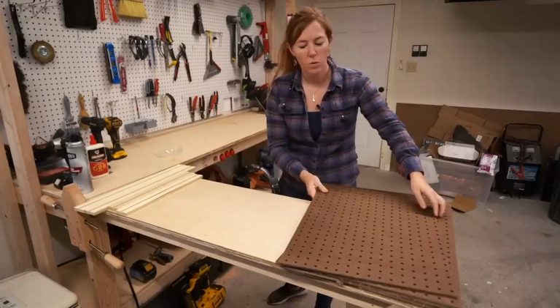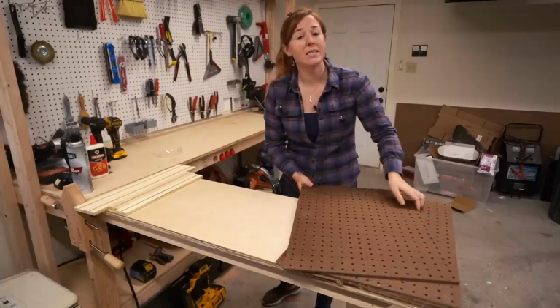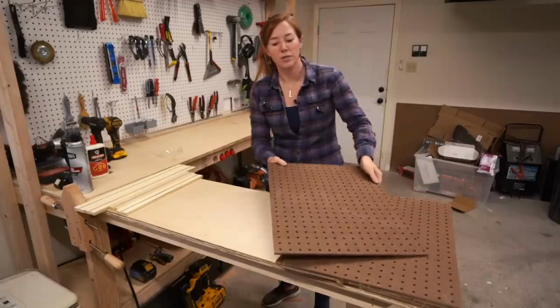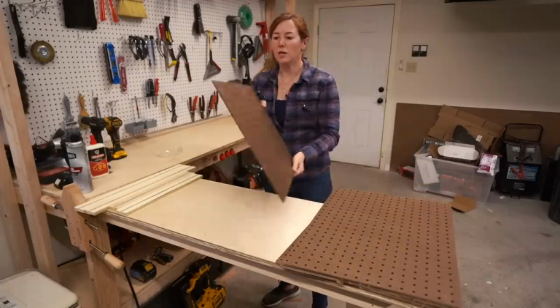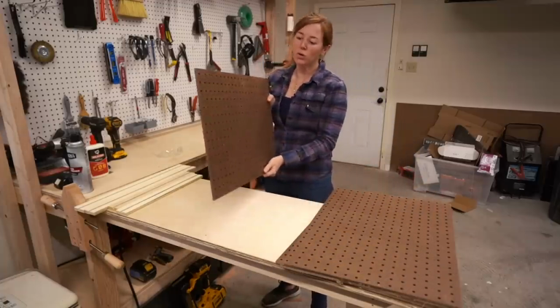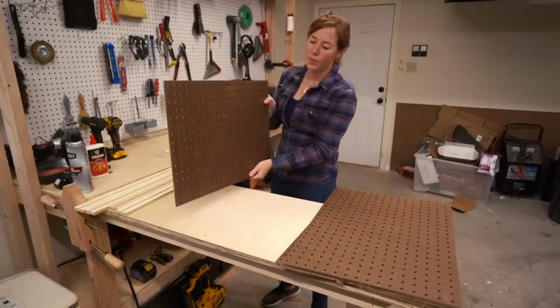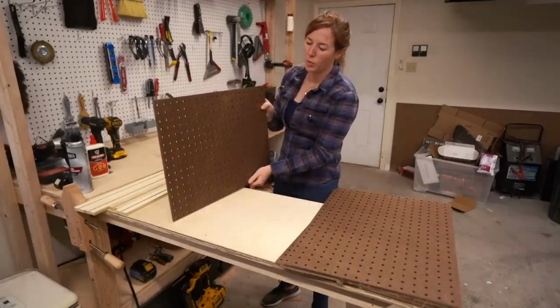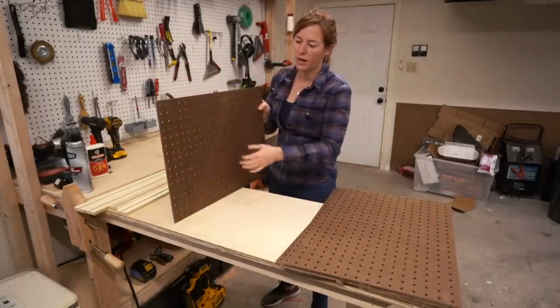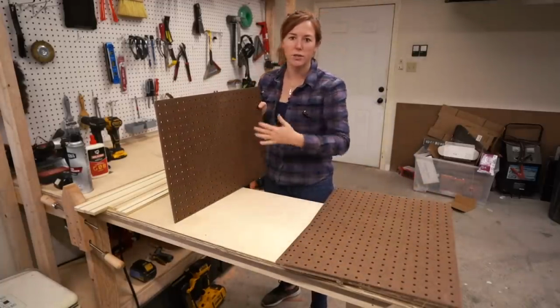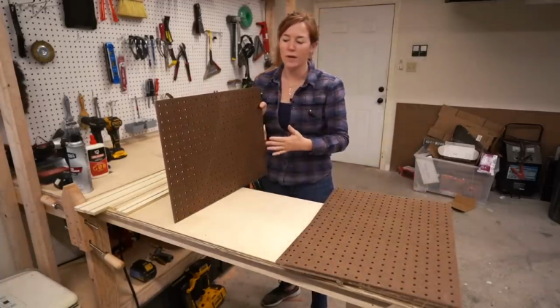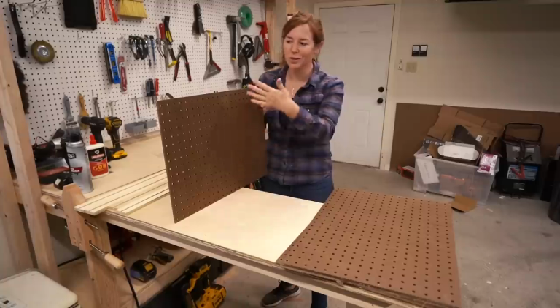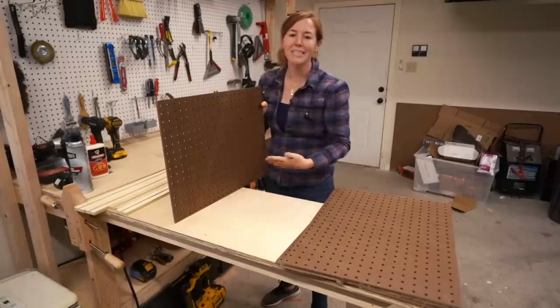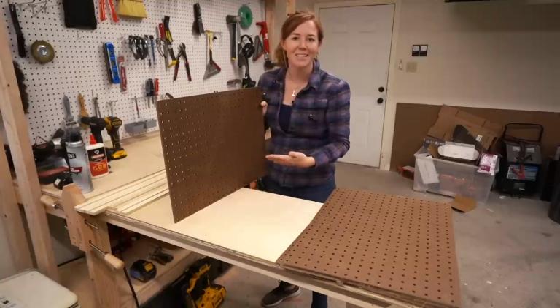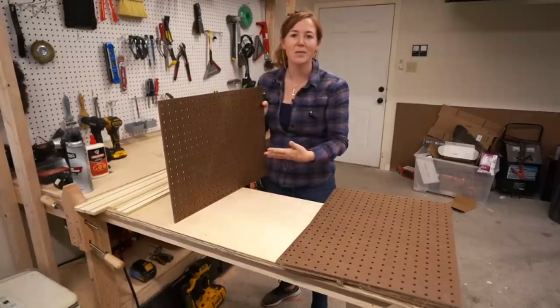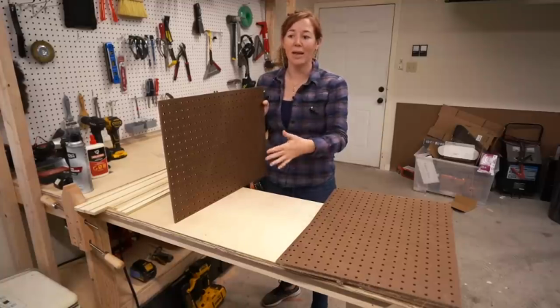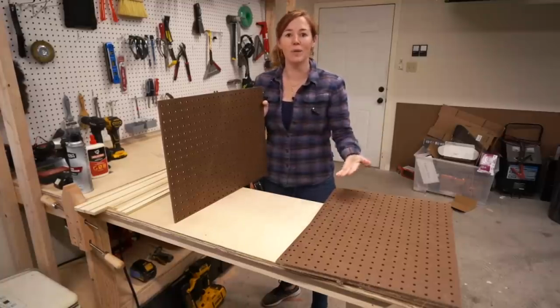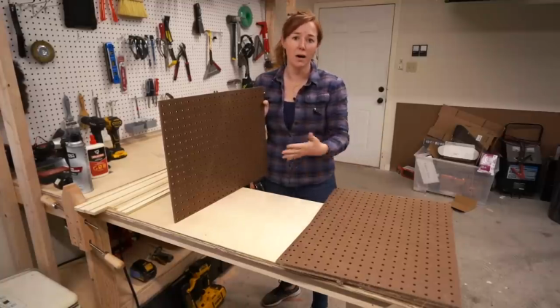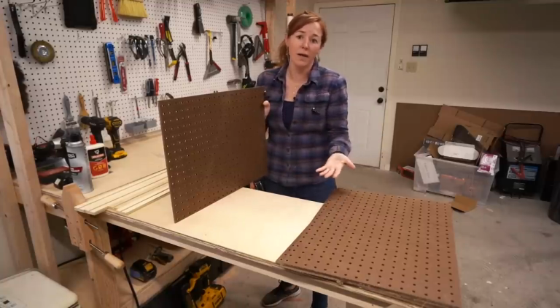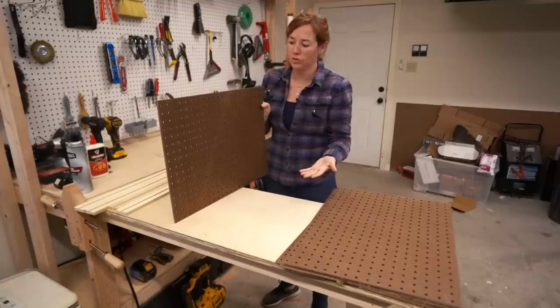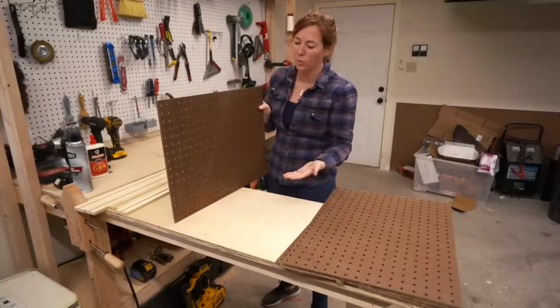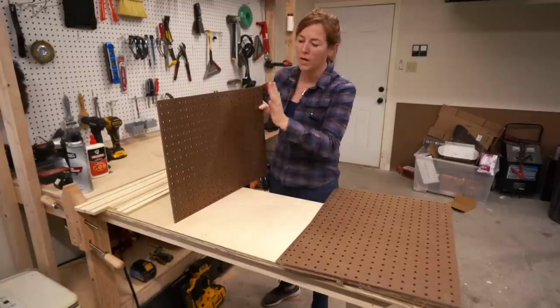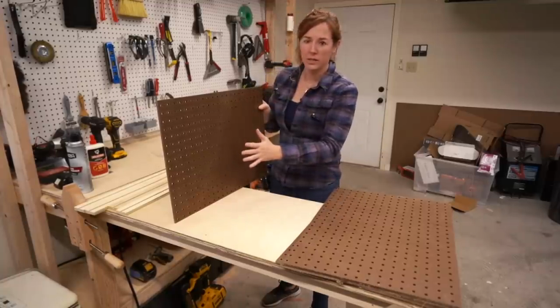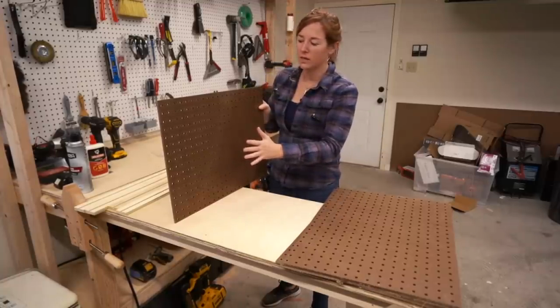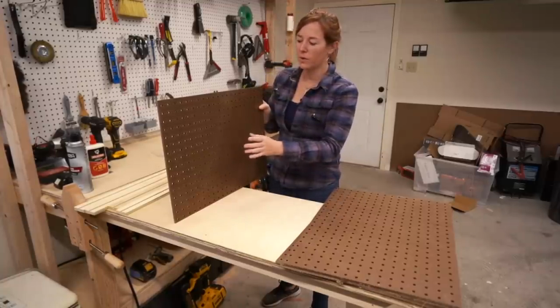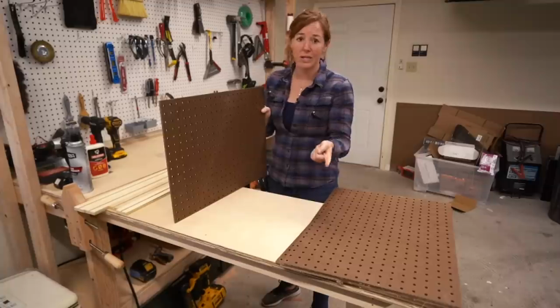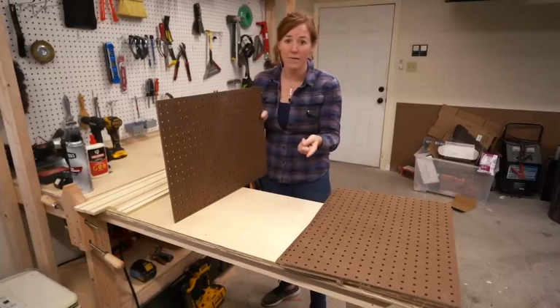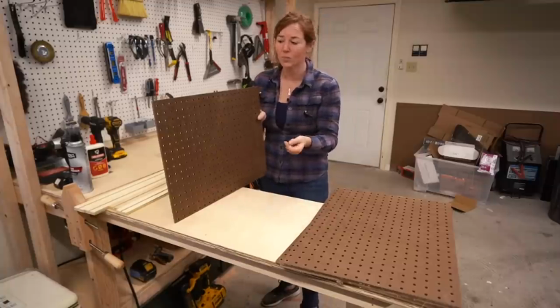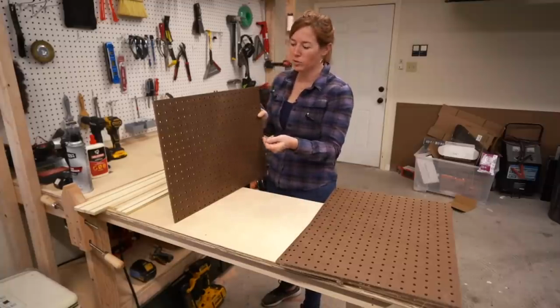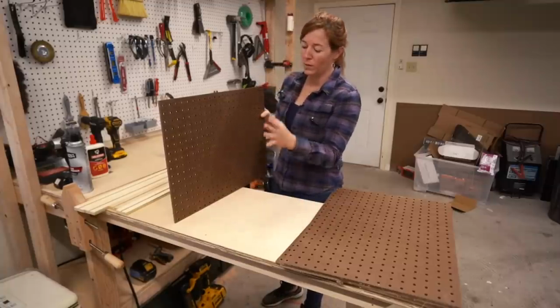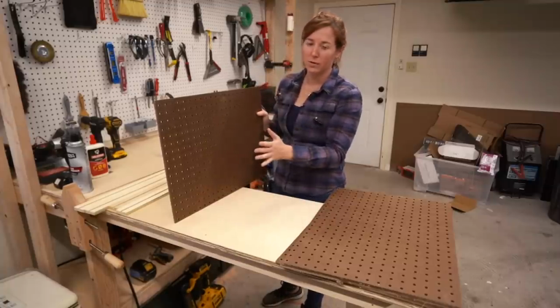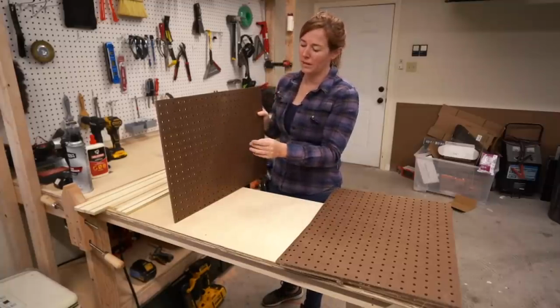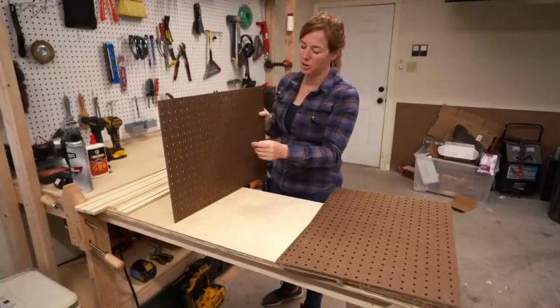I grabbed a sheet of quarter-inch pegboard and cut it into rectangles. You can dictate the size depending on how big of a holder you want. I have a set of plans on my website if you want my dimensions.